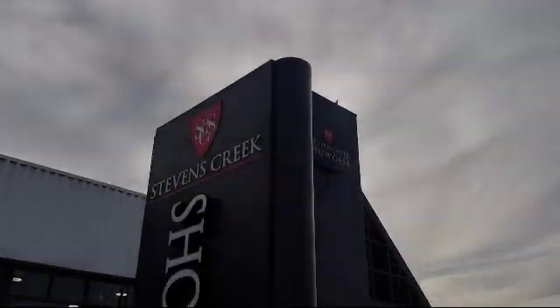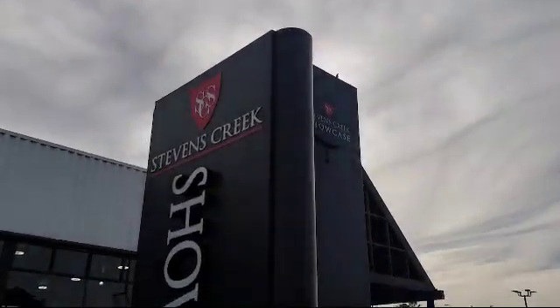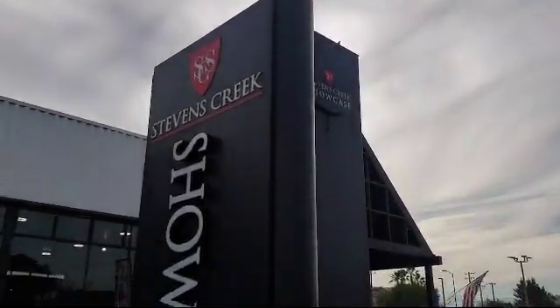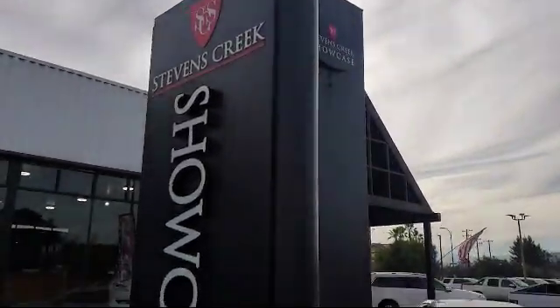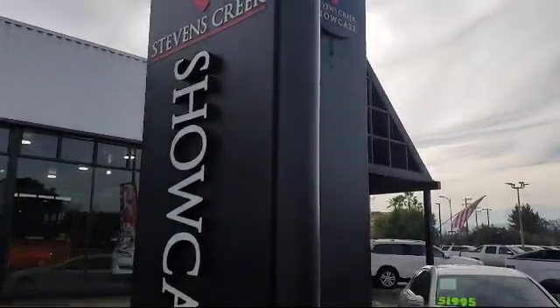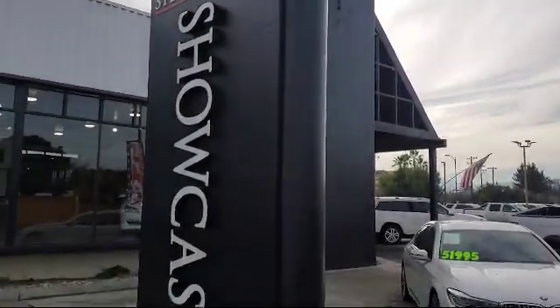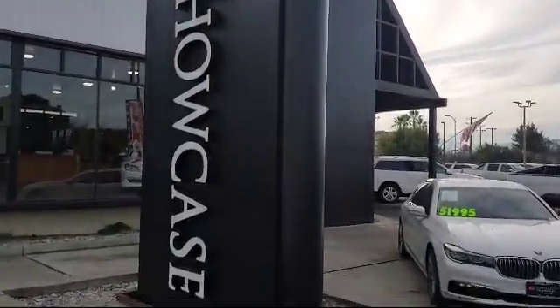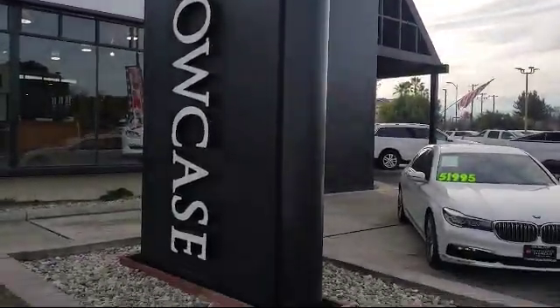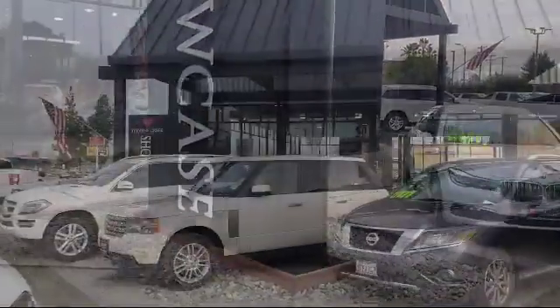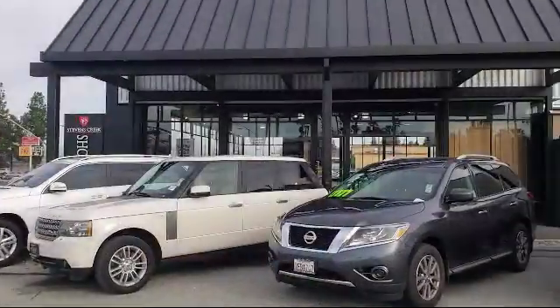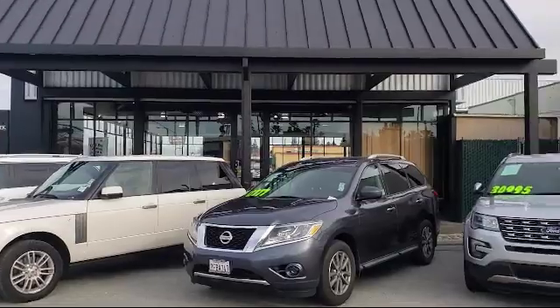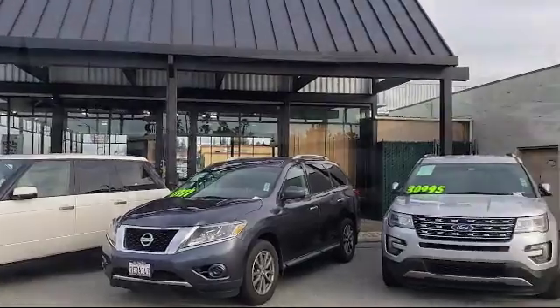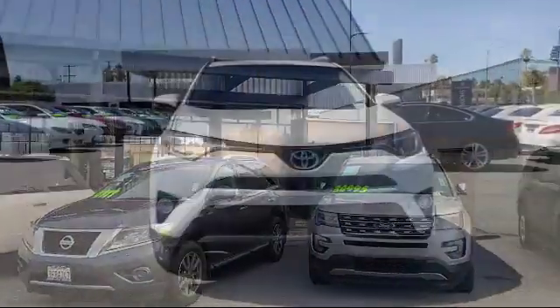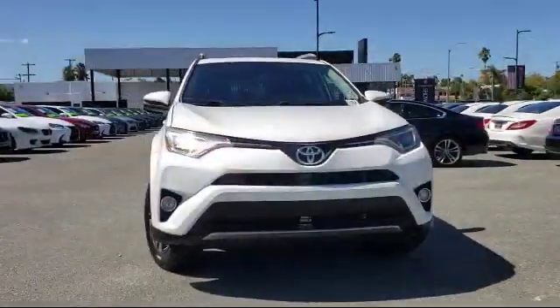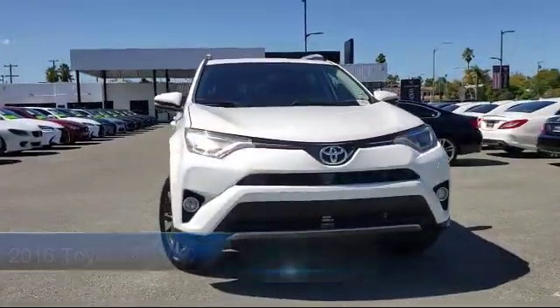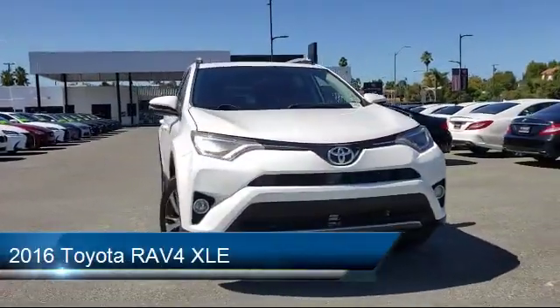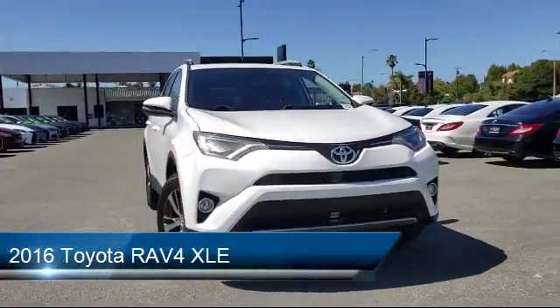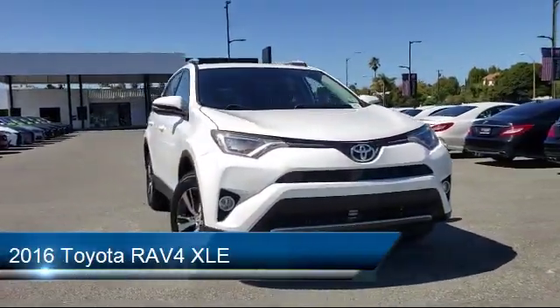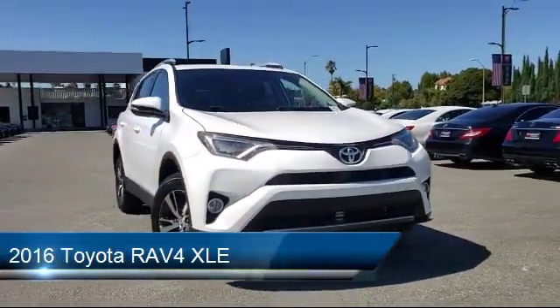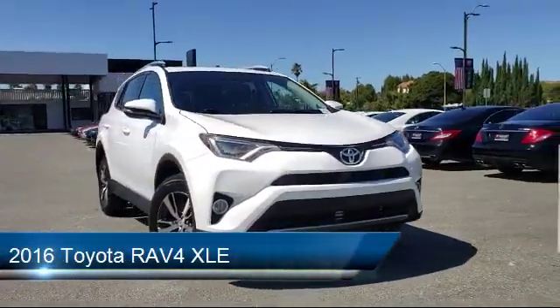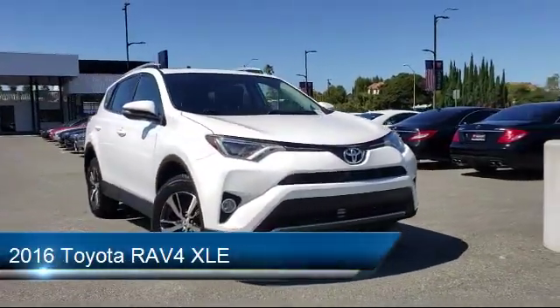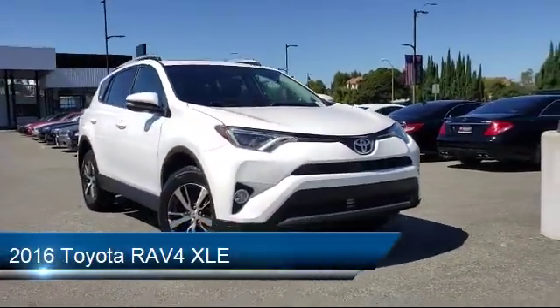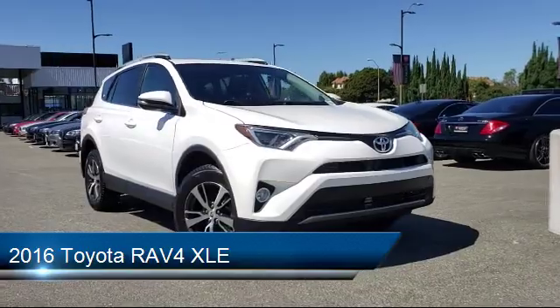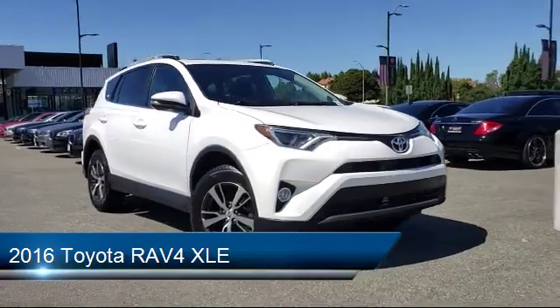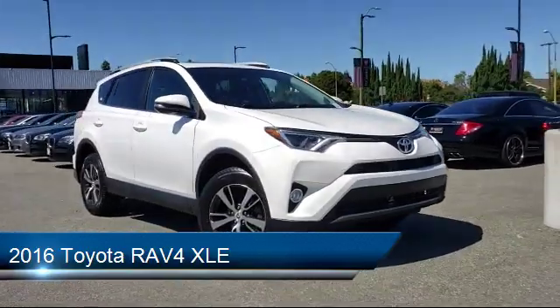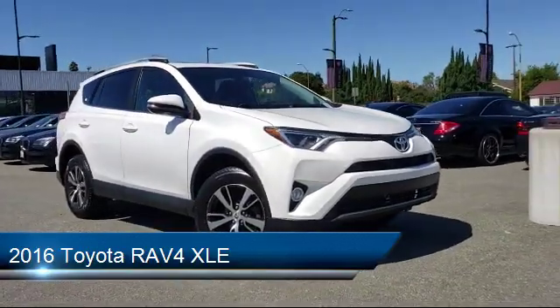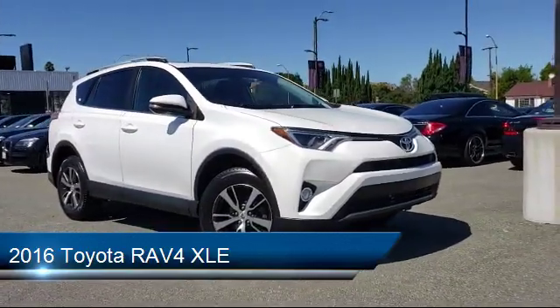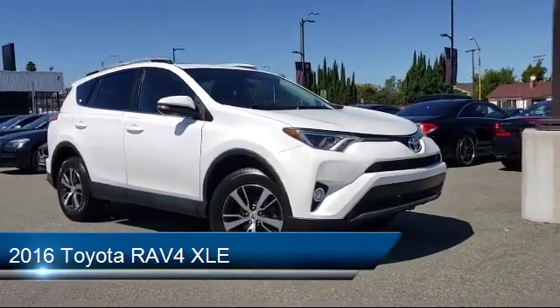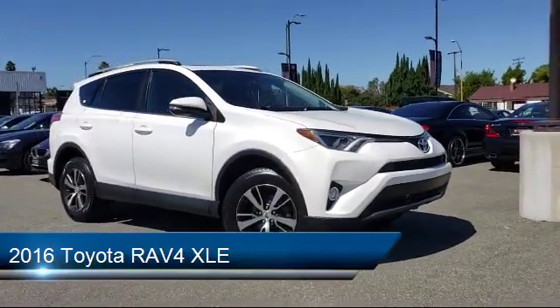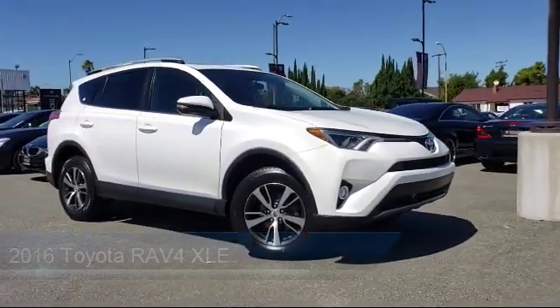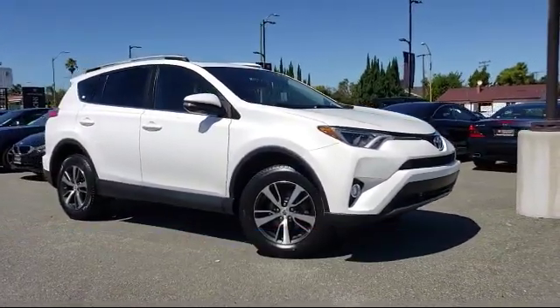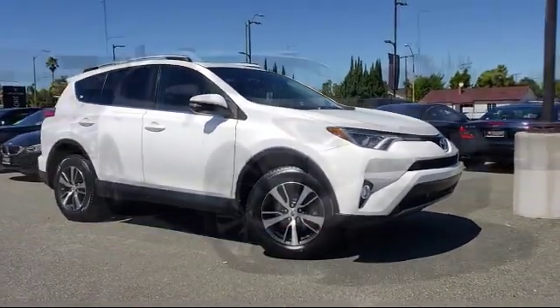Welcome to Stevens Creek Showcase, the area's premier destination for quality pre-owned vehicles. Here's a look at another one of our great vehicles from our inventory, which comes equipped with a tonneau cover and has less than 35,000 miles on the odometer.